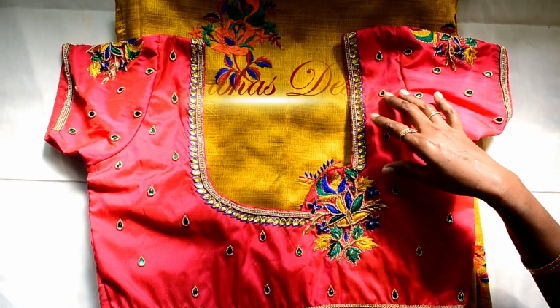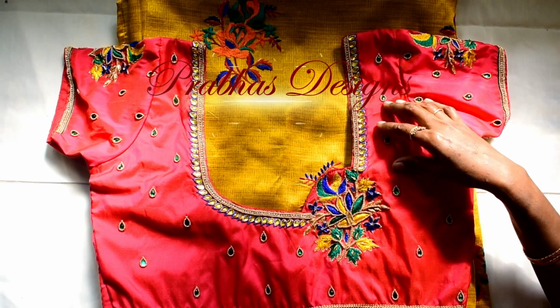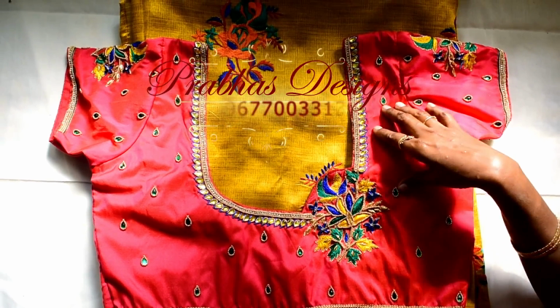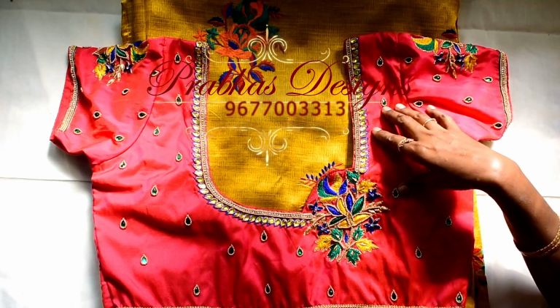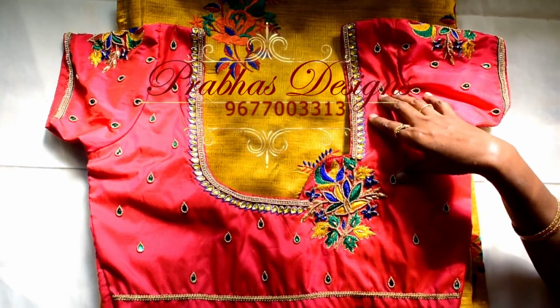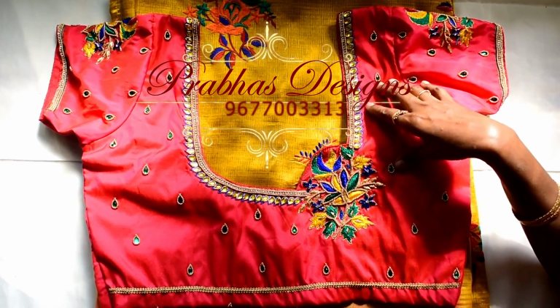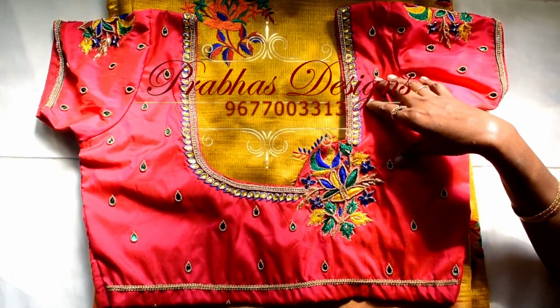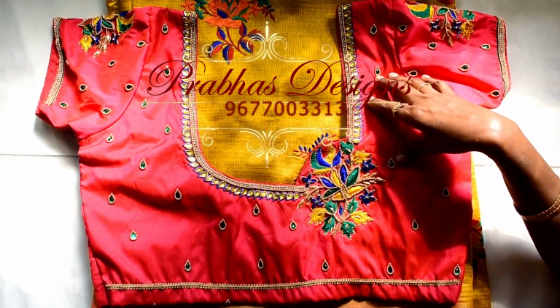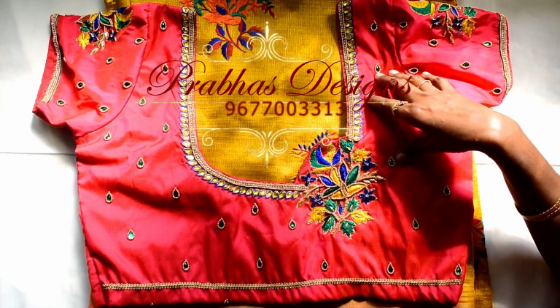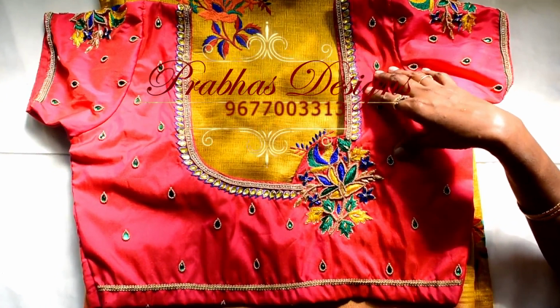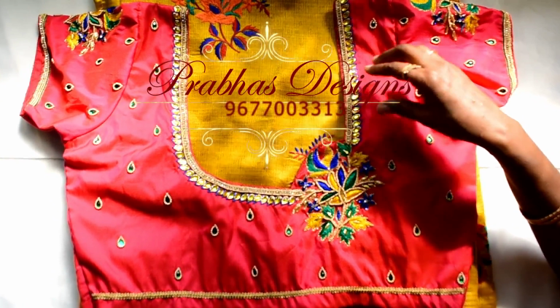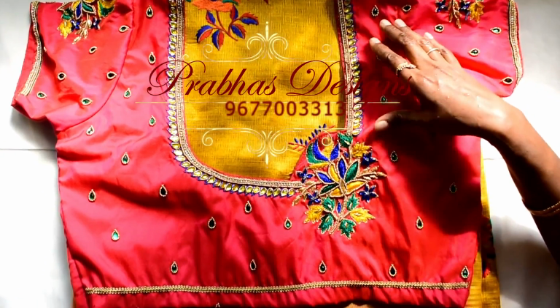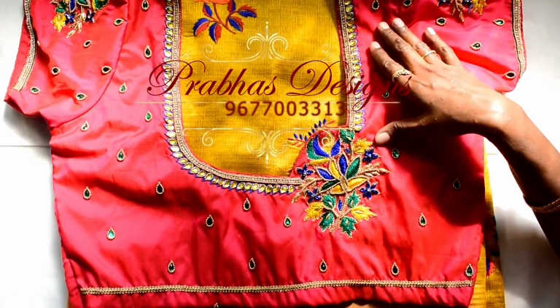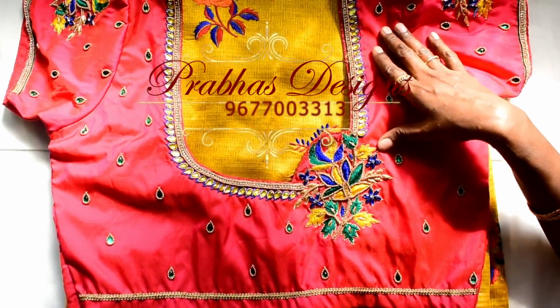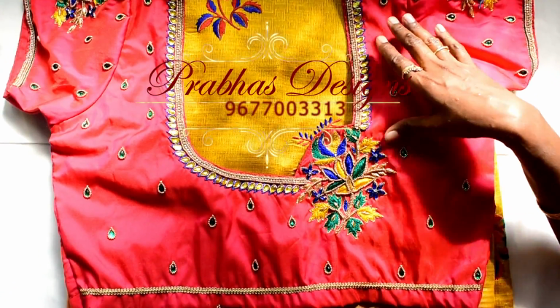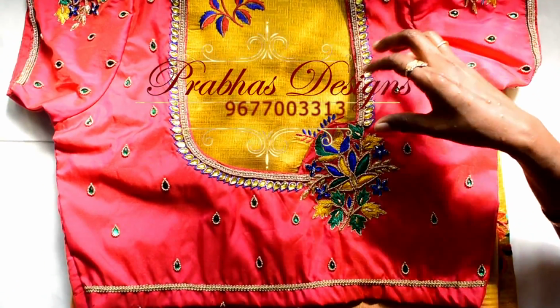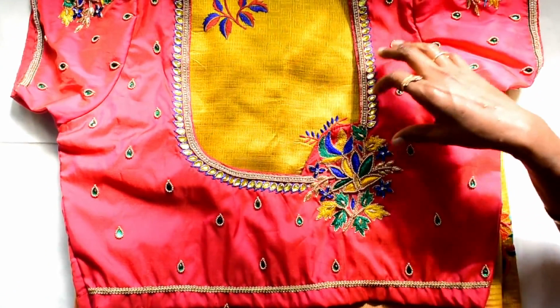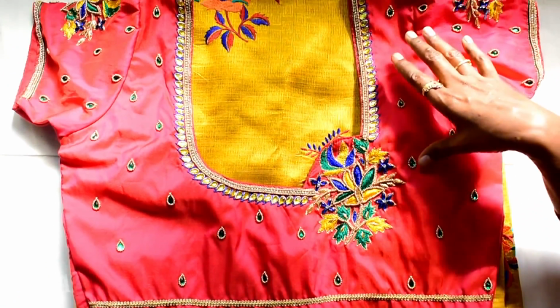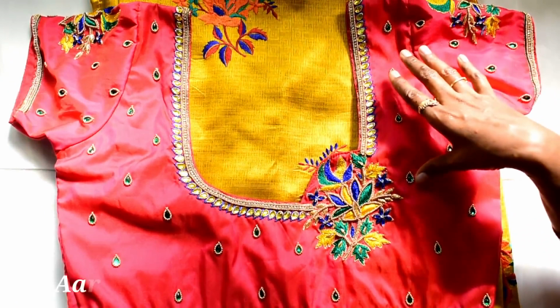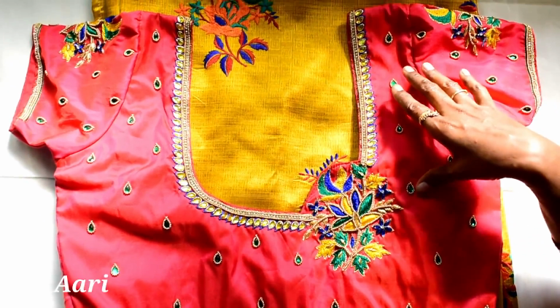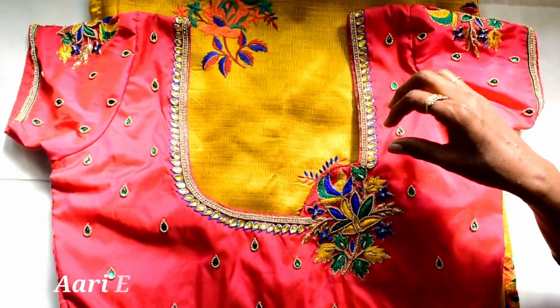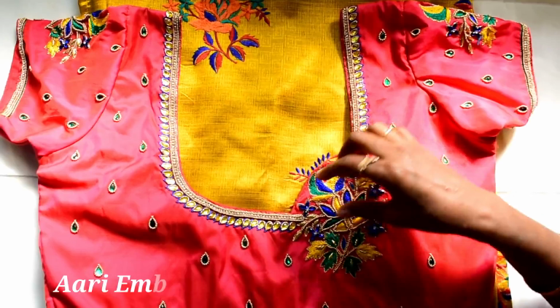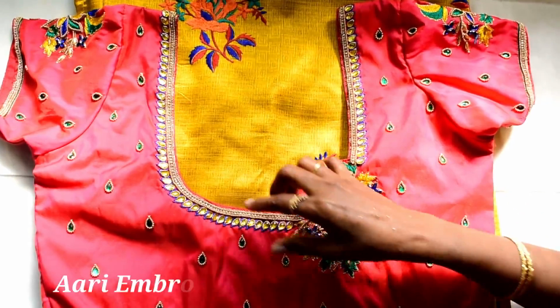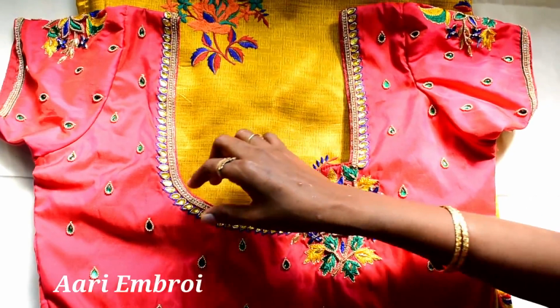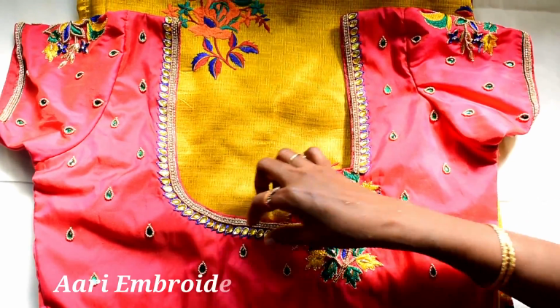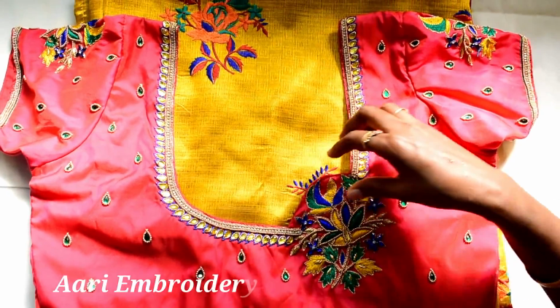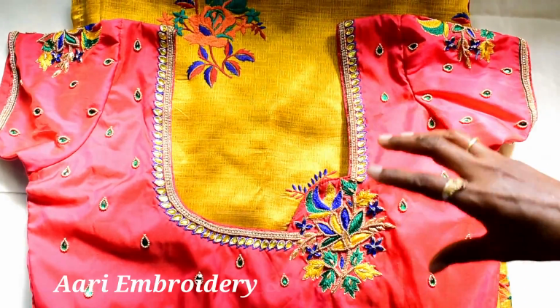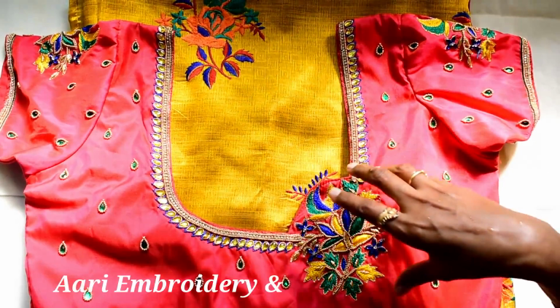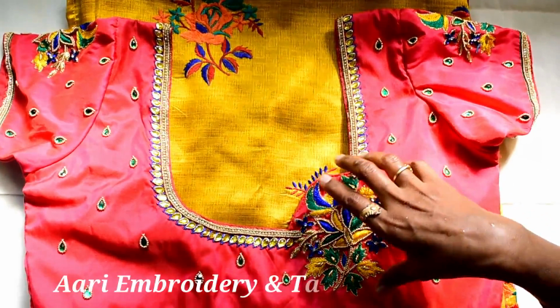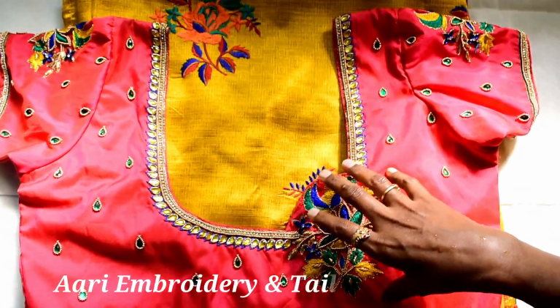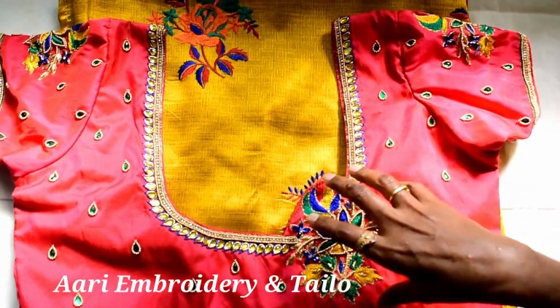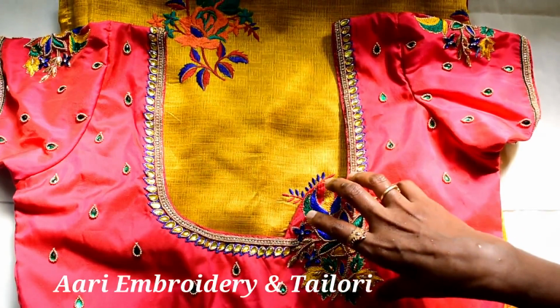Hello friends, welcome. If you look at the clothes, just a neckline with one flower and one side flower.